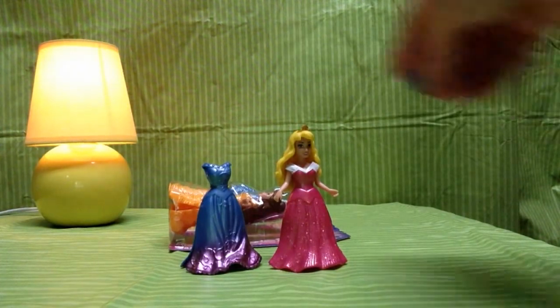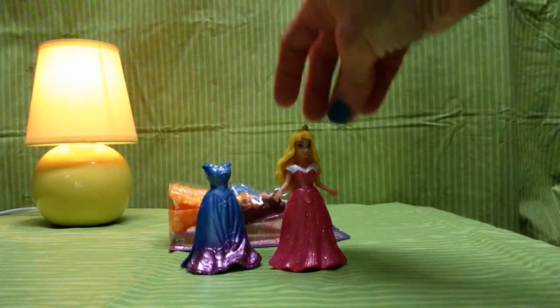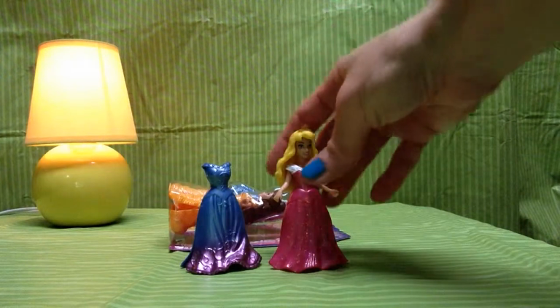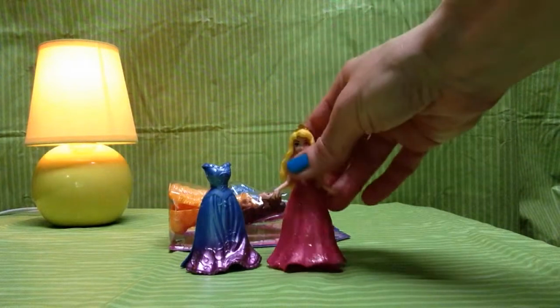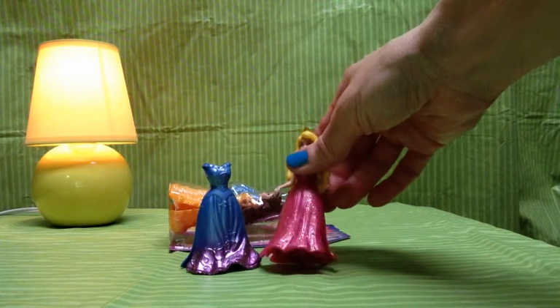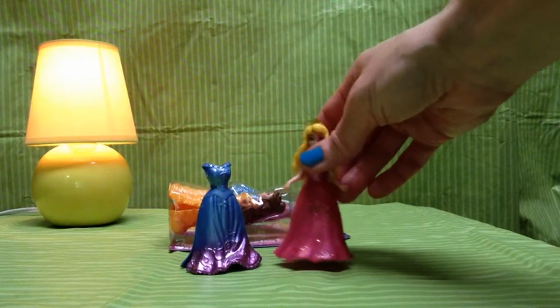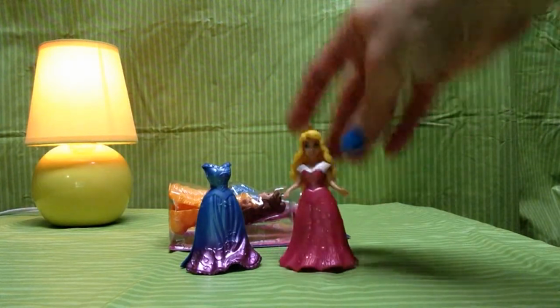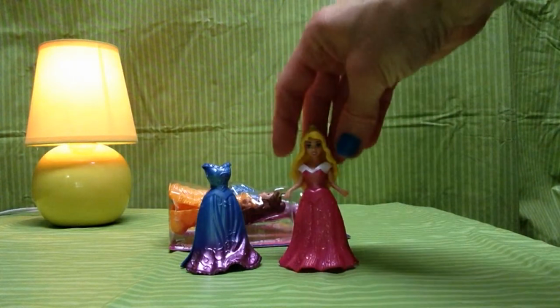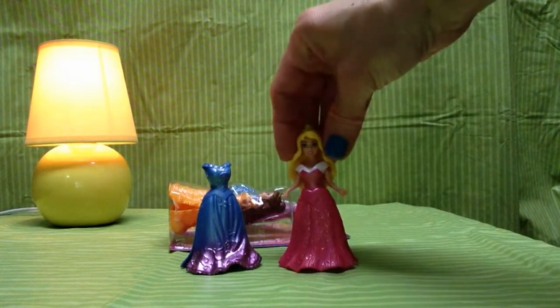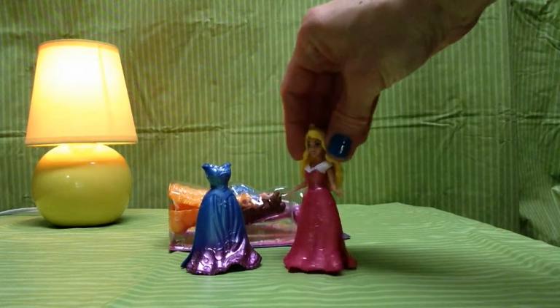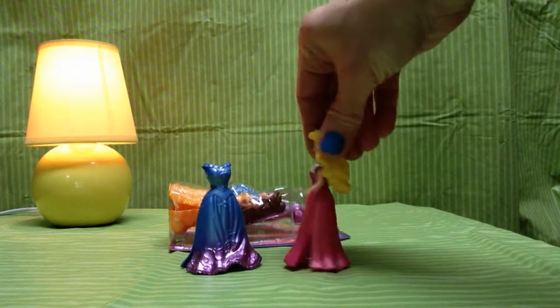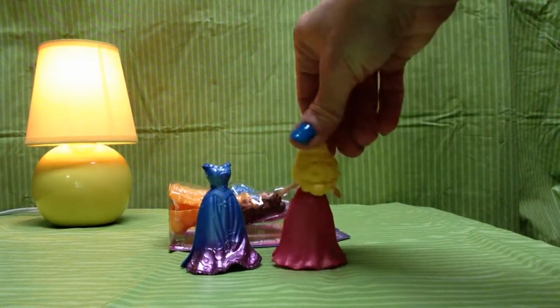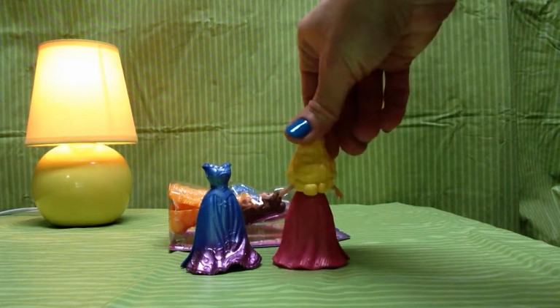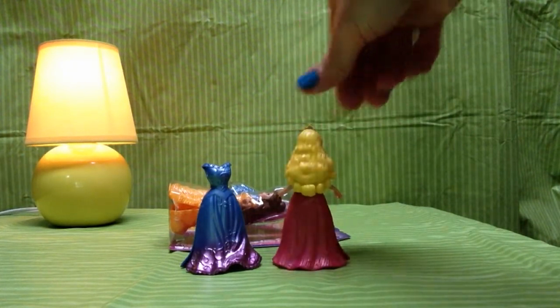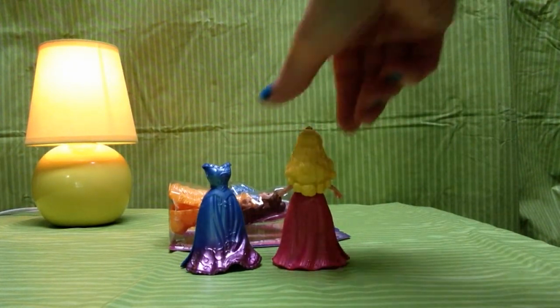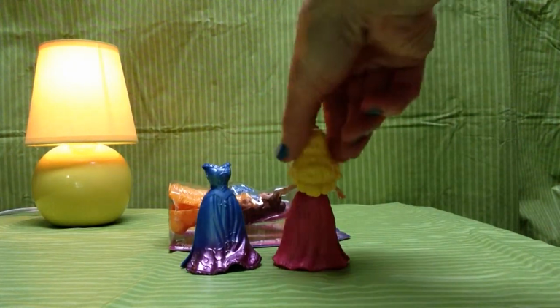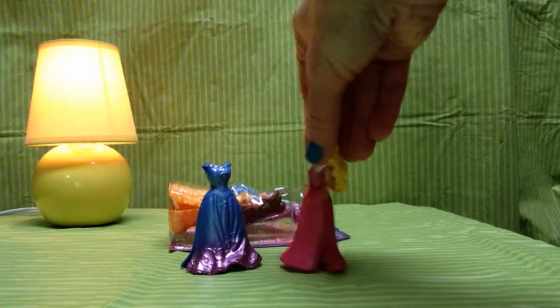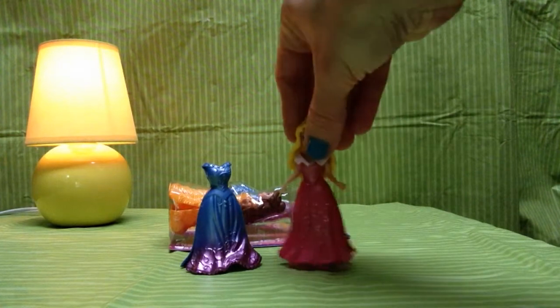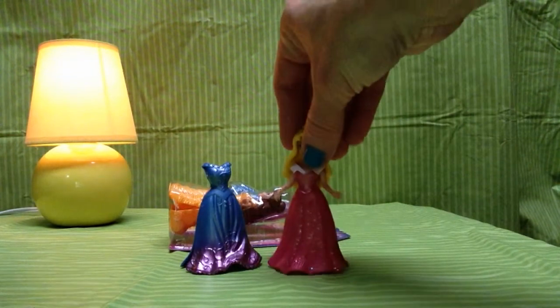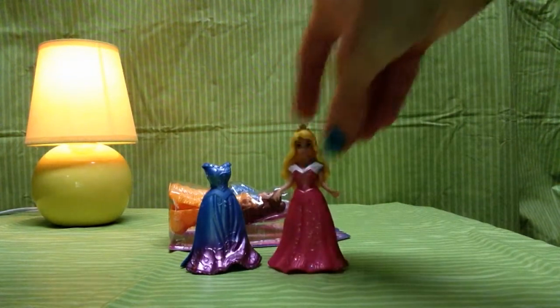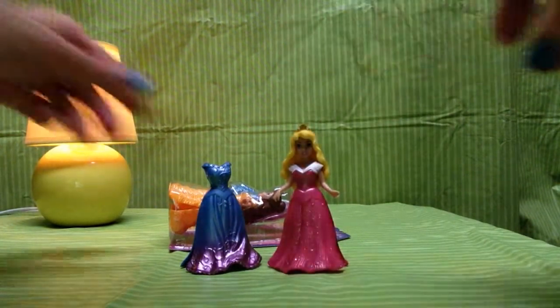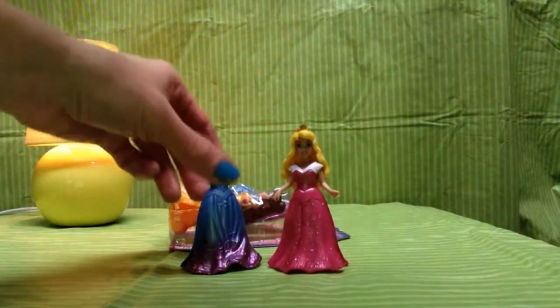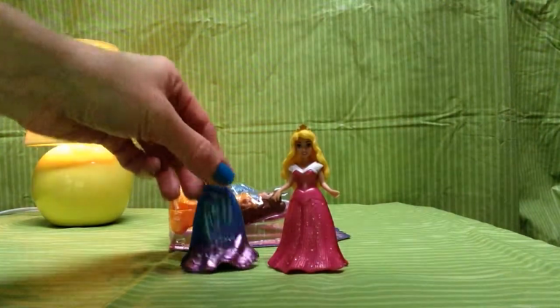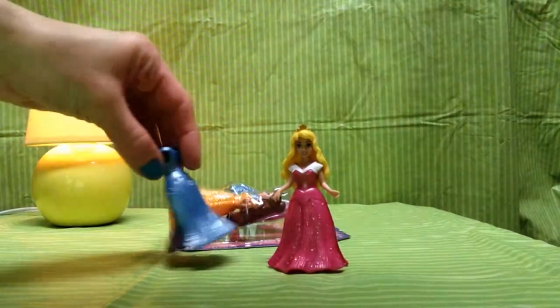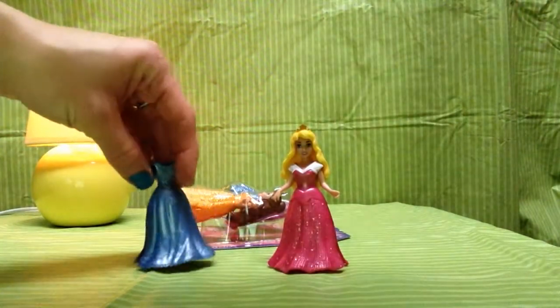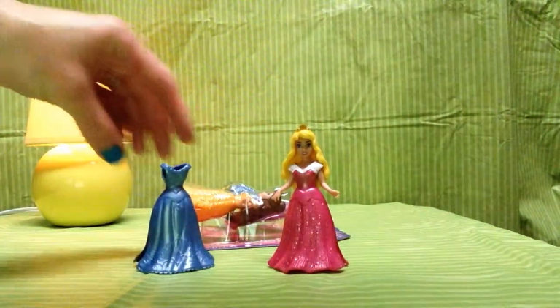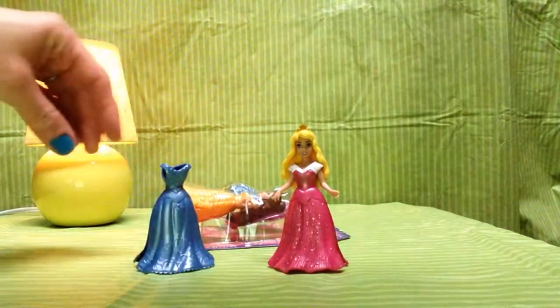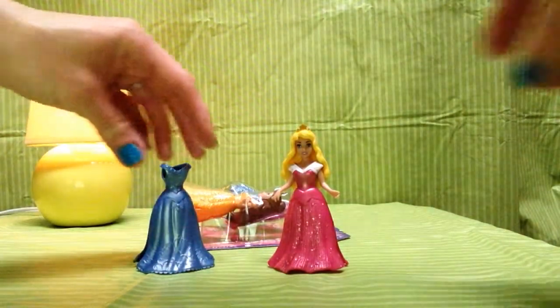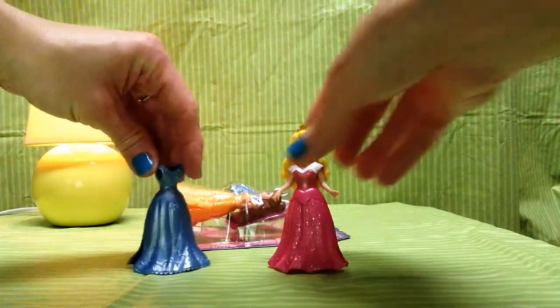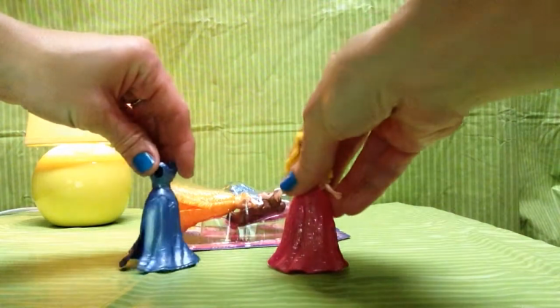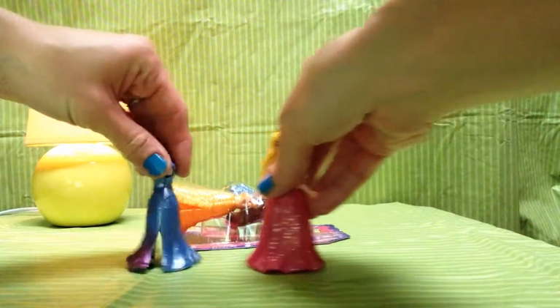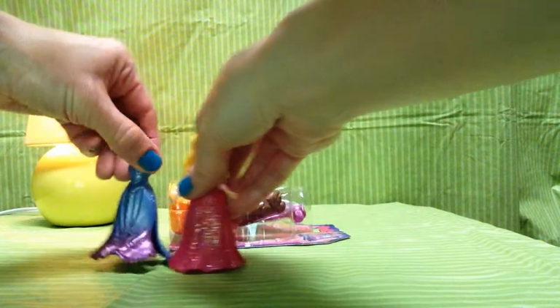Look at Aurora with her beautiful golden crown. So pretty and elegant with her hair down. It's such a nice option to switch into.